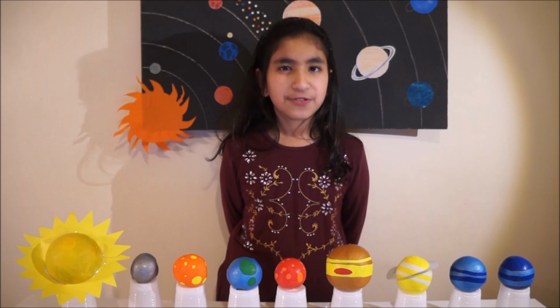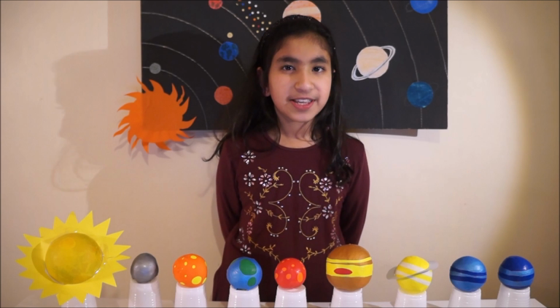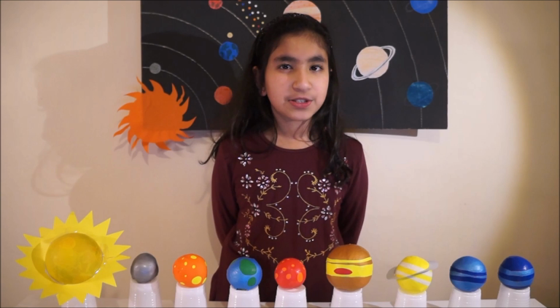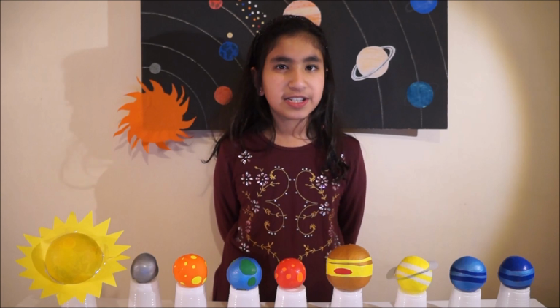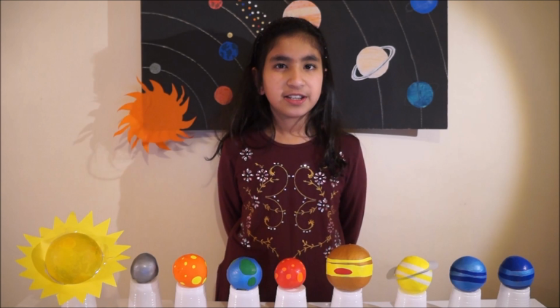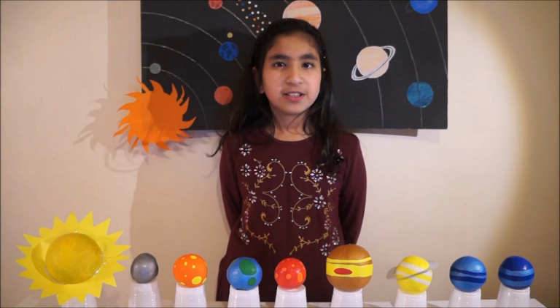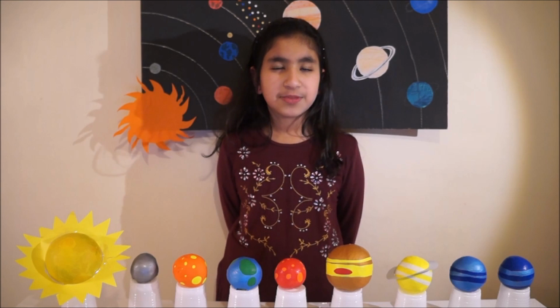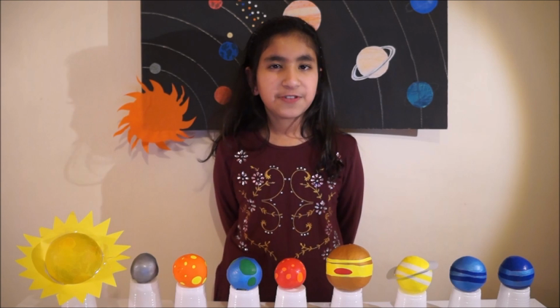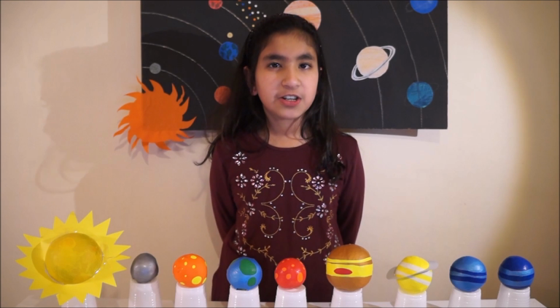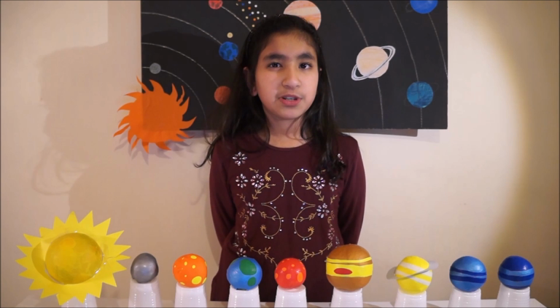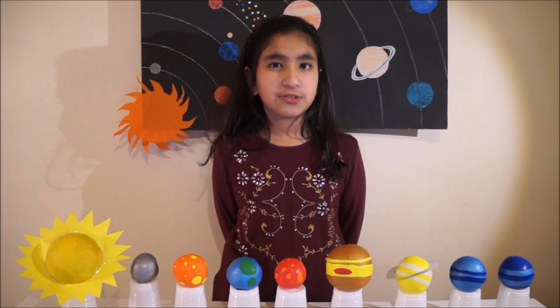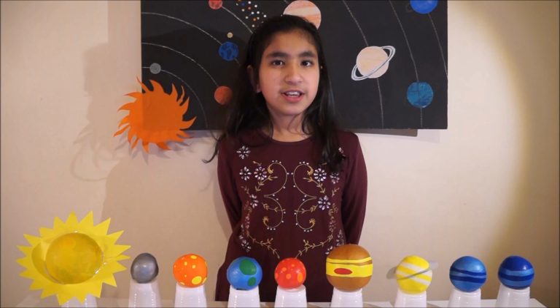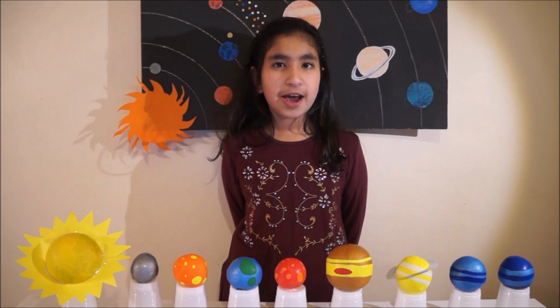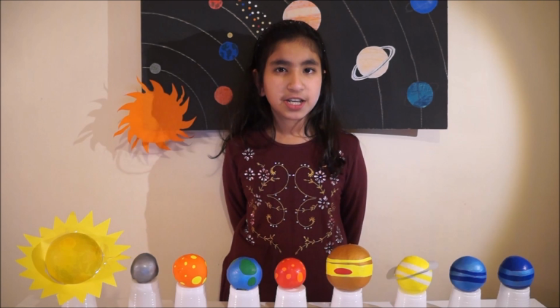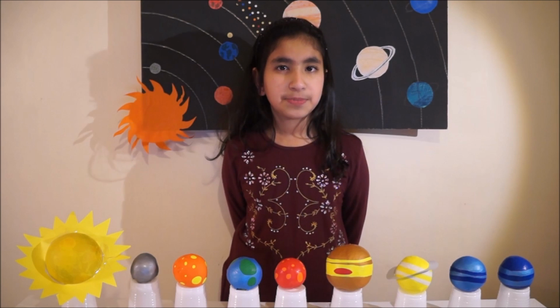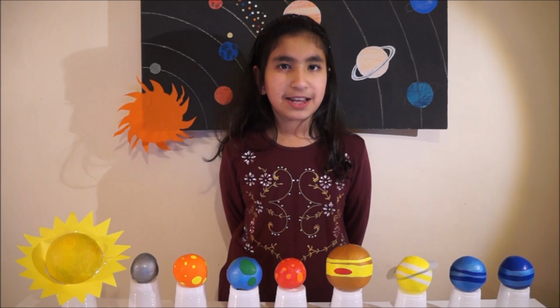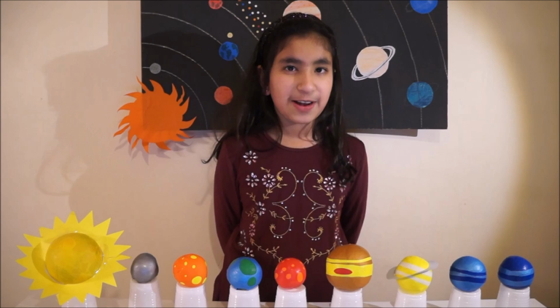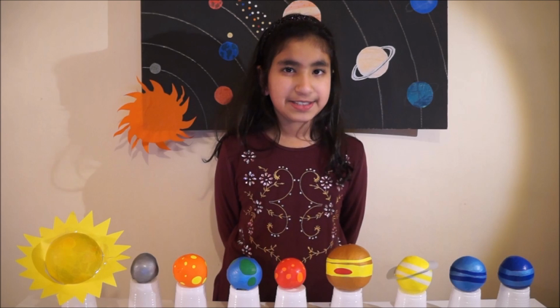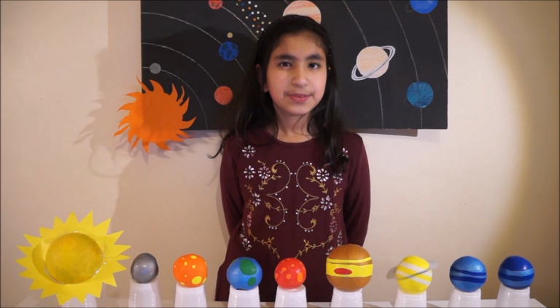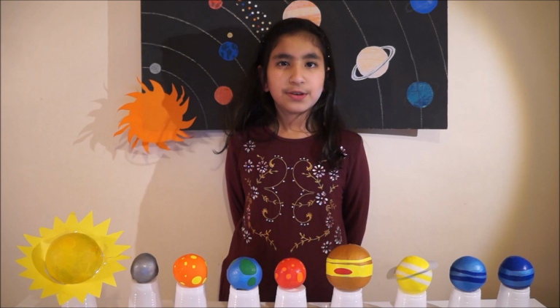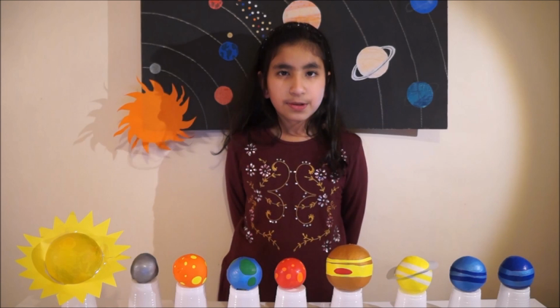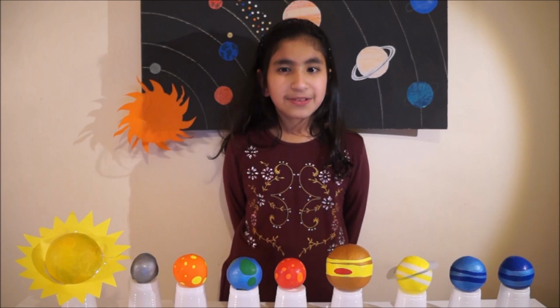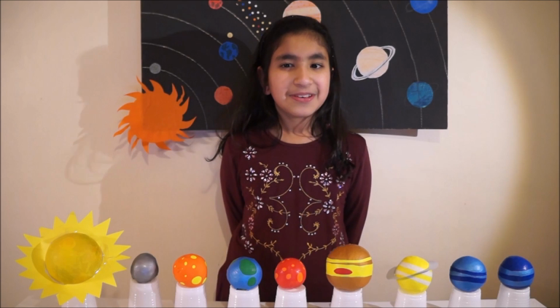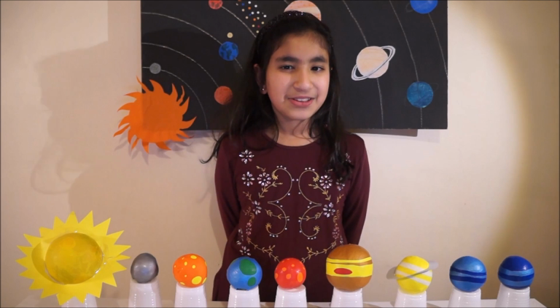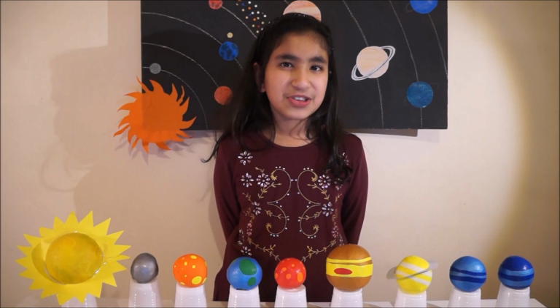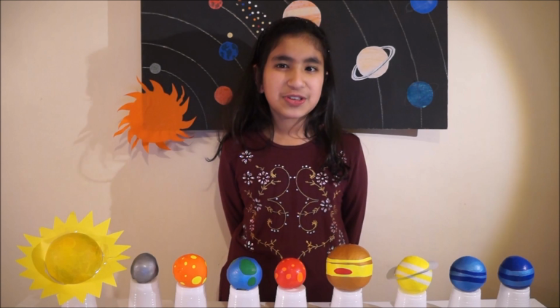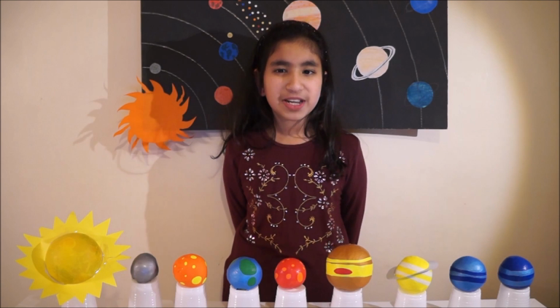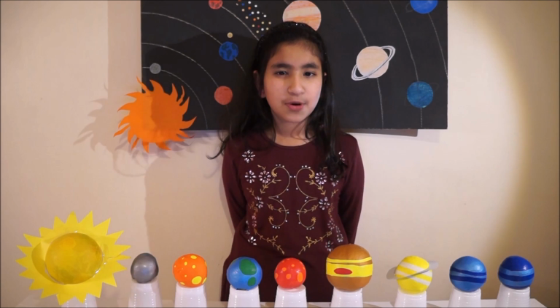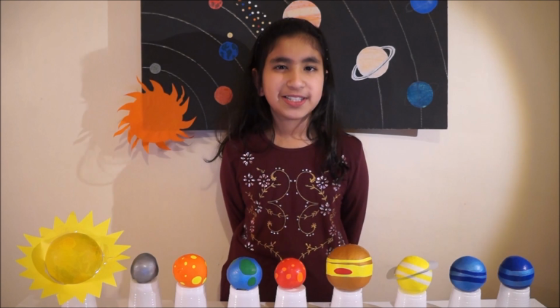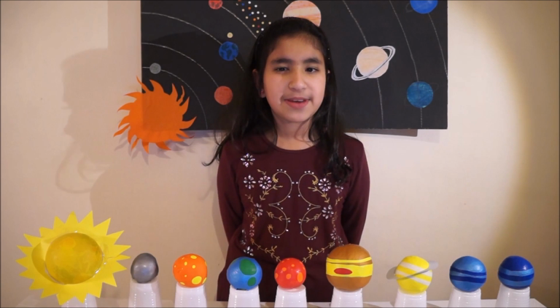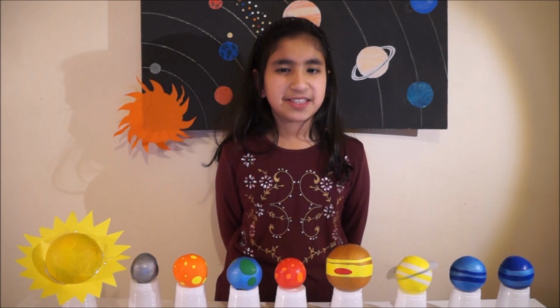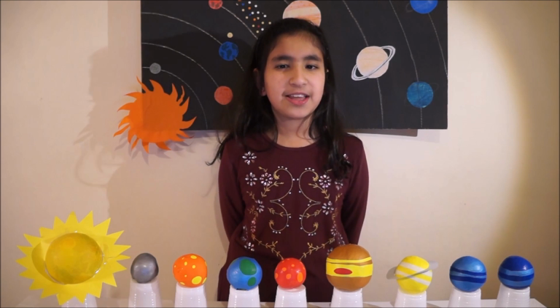For this you will need some different colored balloons, nine cups and rice. You can use a bigger bowl to make the Sun.